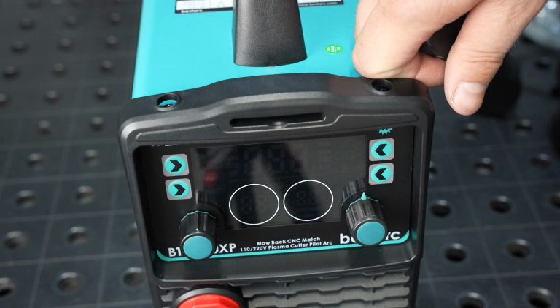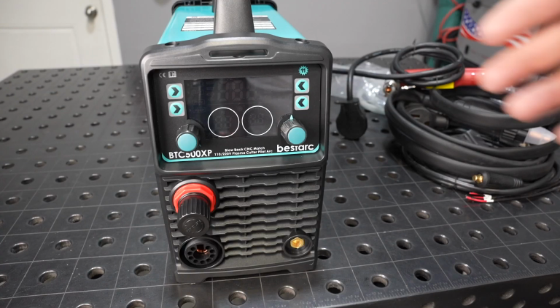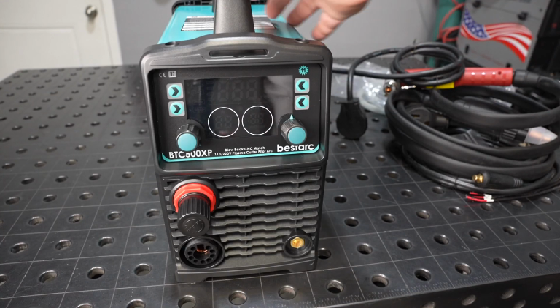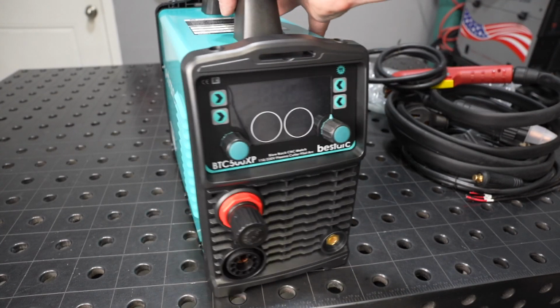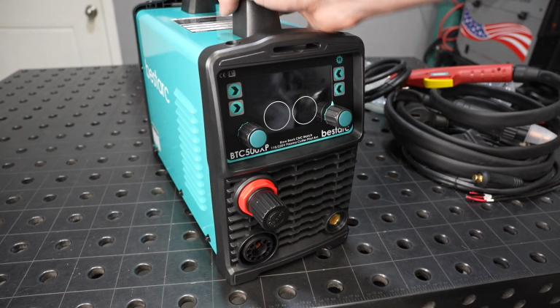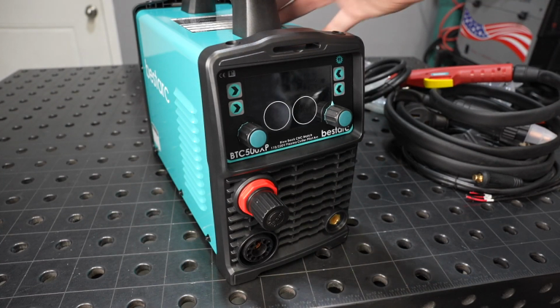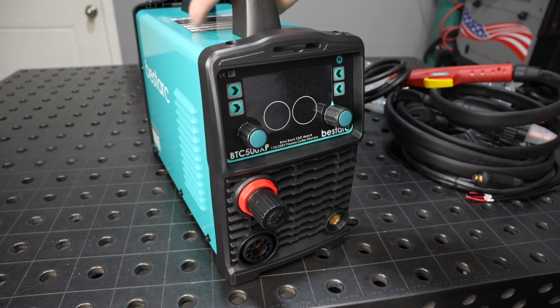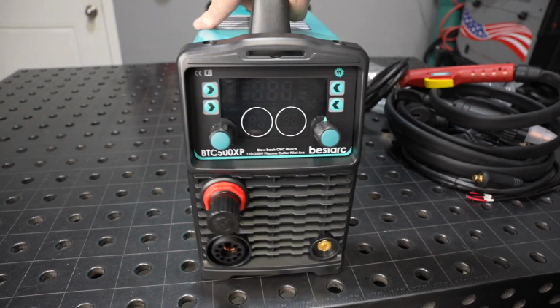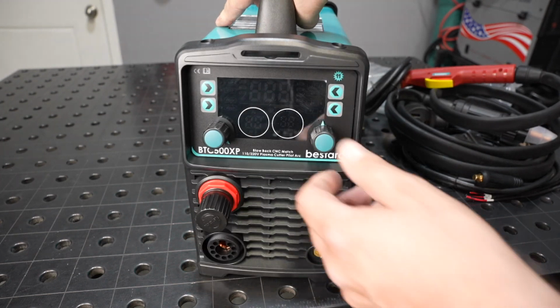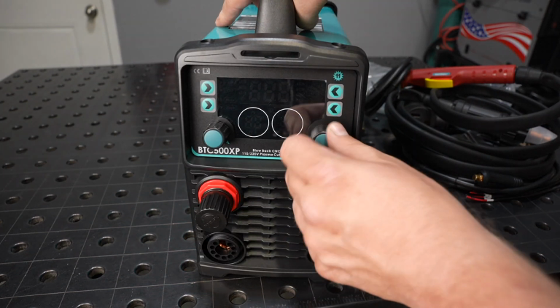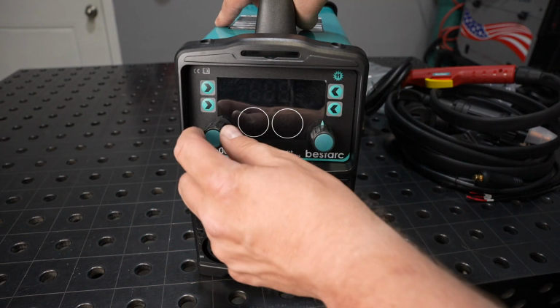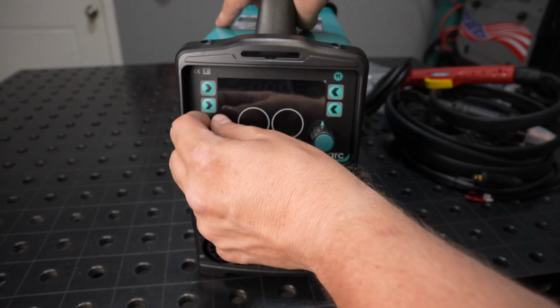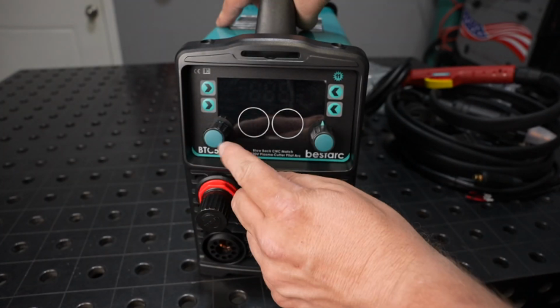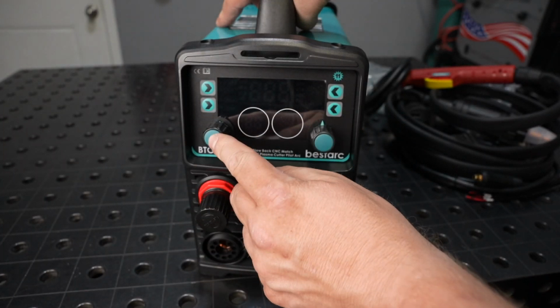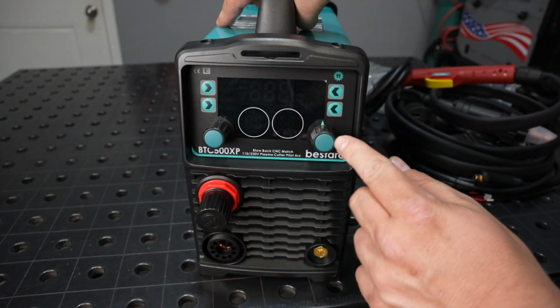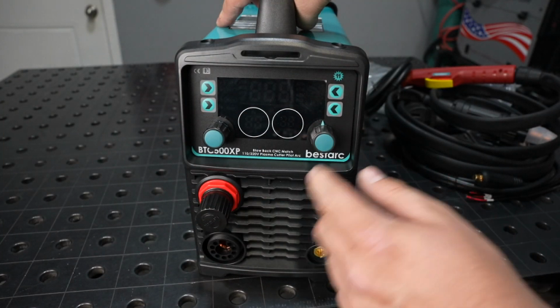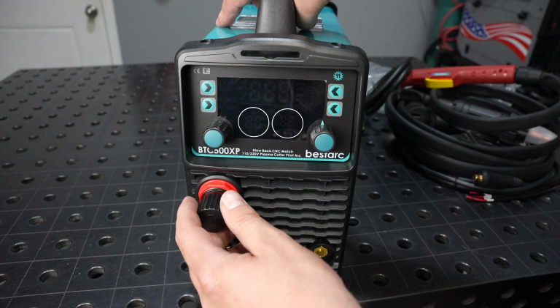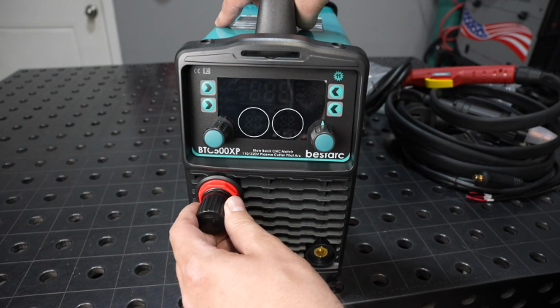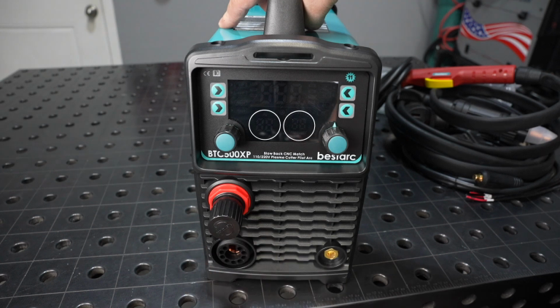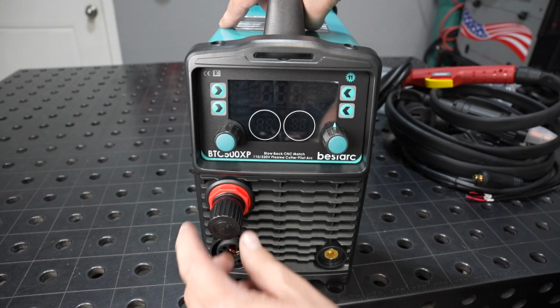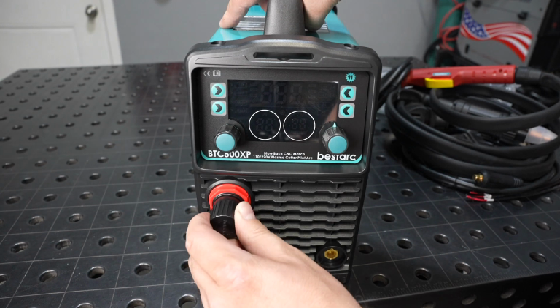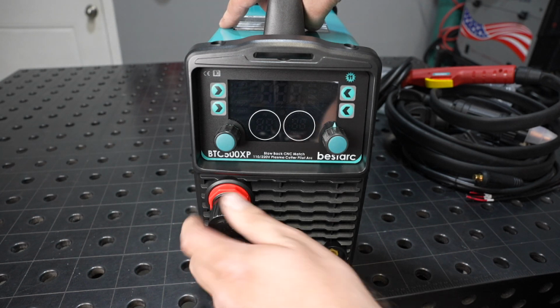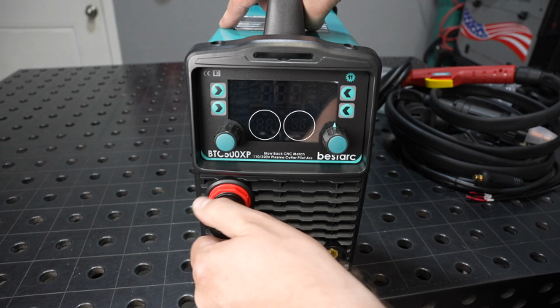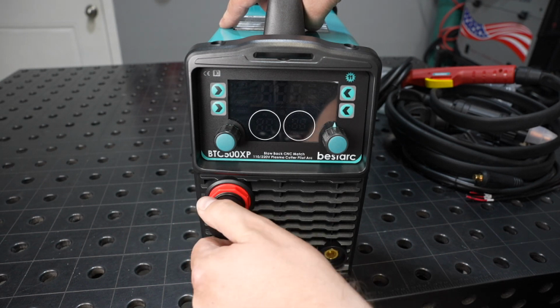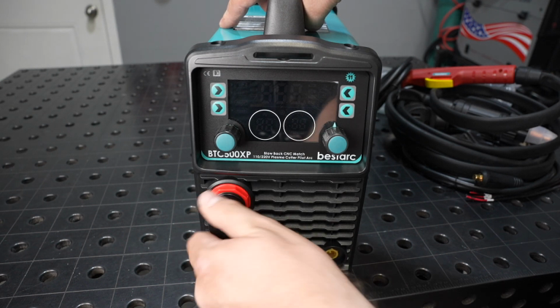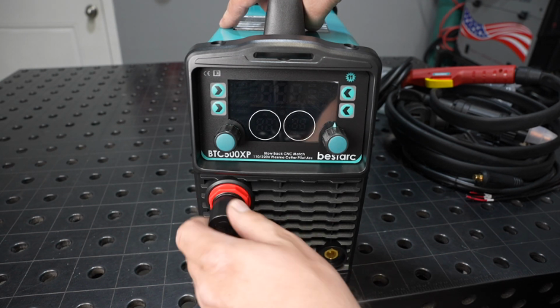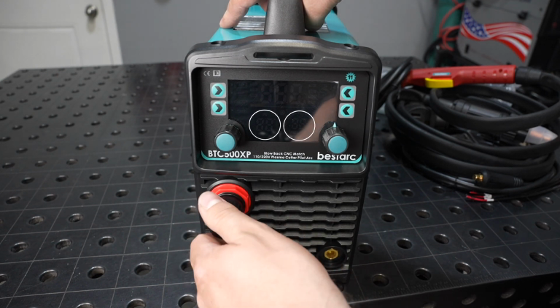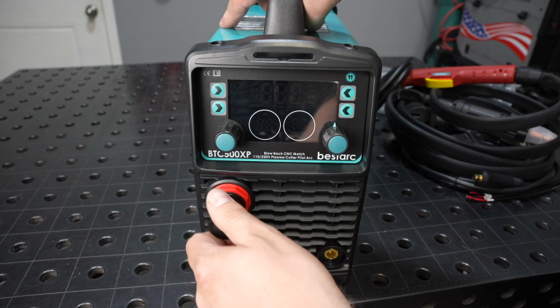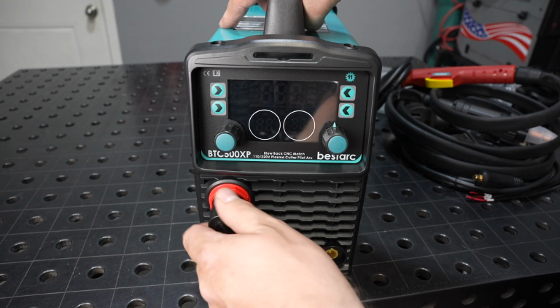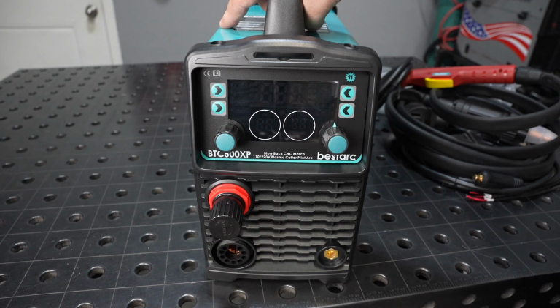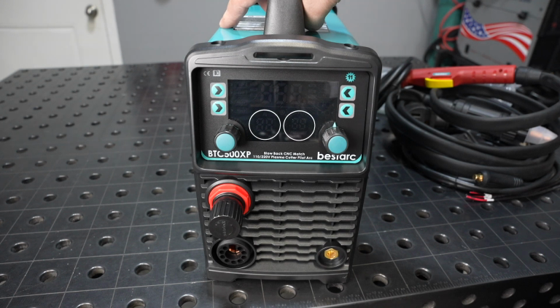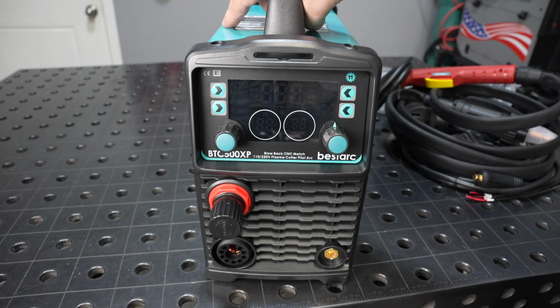Let's go ahead and take a look at the box itself. On the front you have your panel with some knobs. And it has the air pressure regulator located right on the front — that's a nice touch, a lot better than having it around on the back.